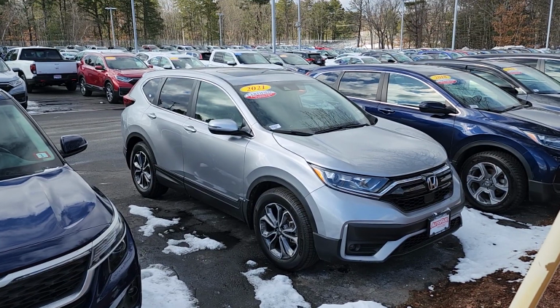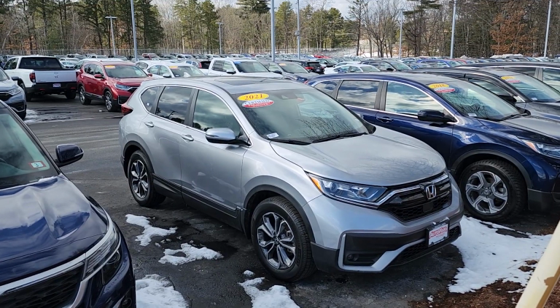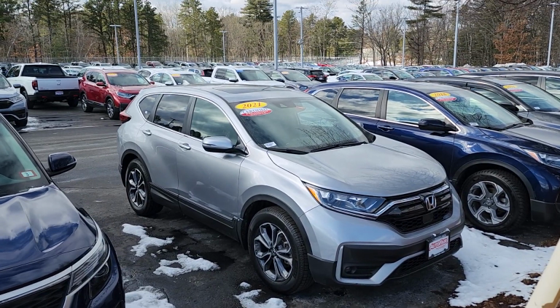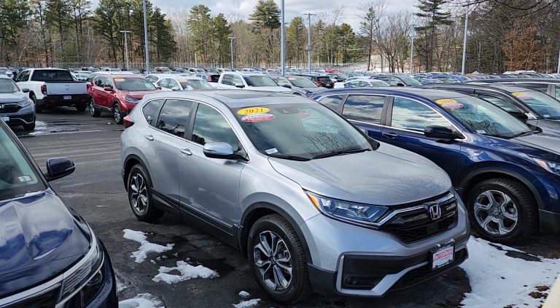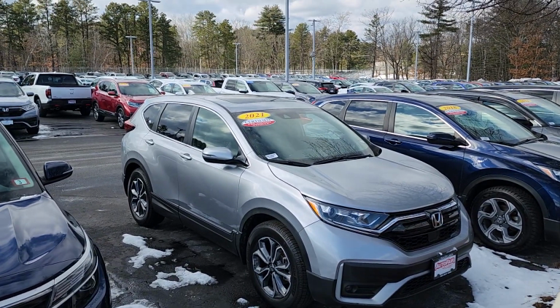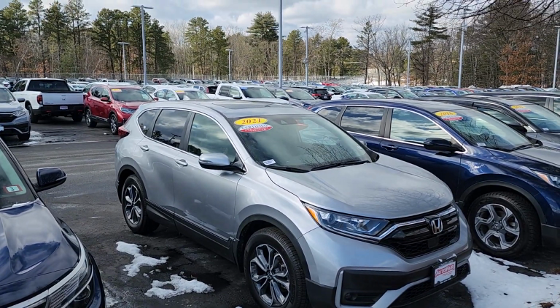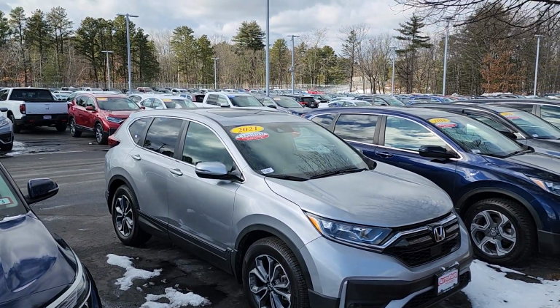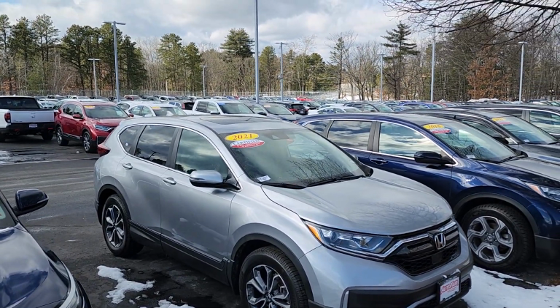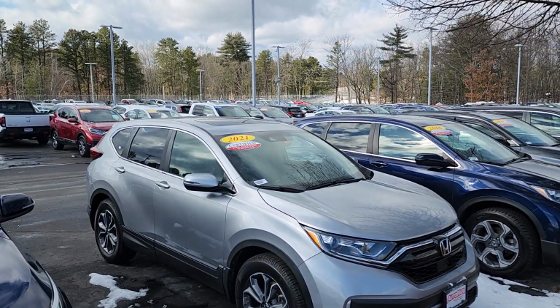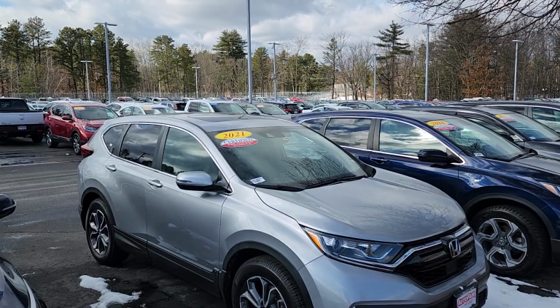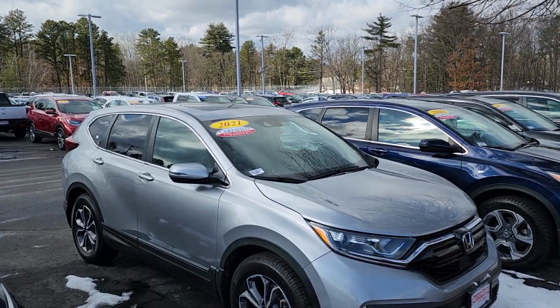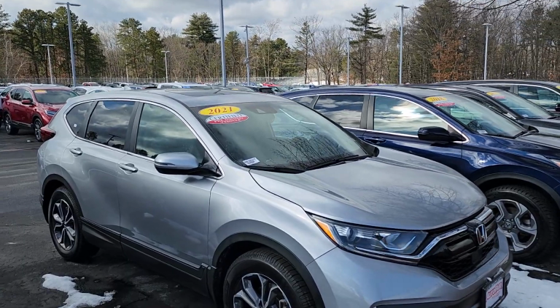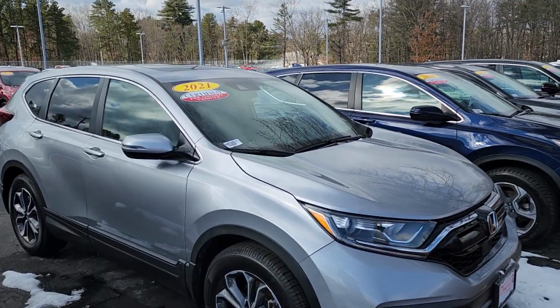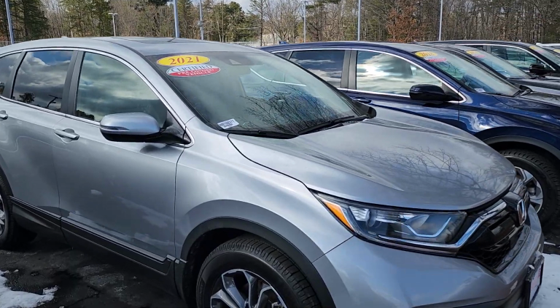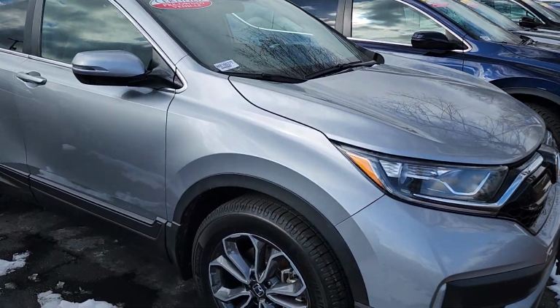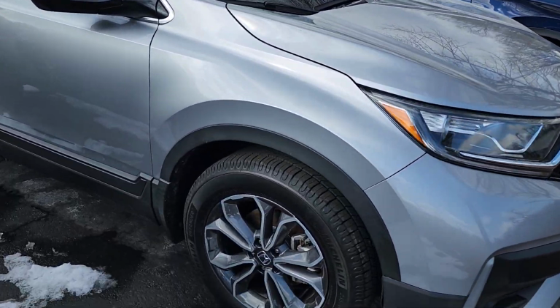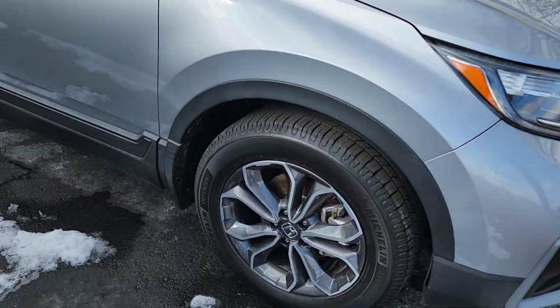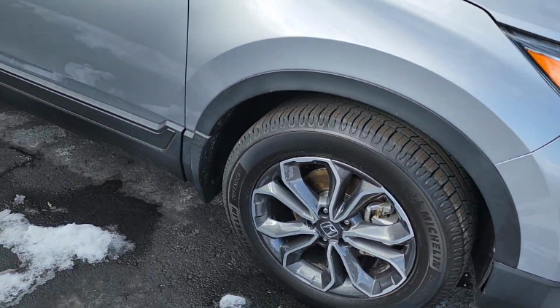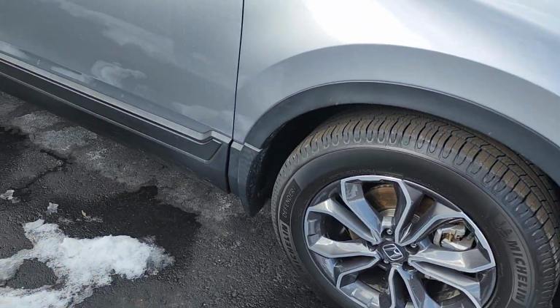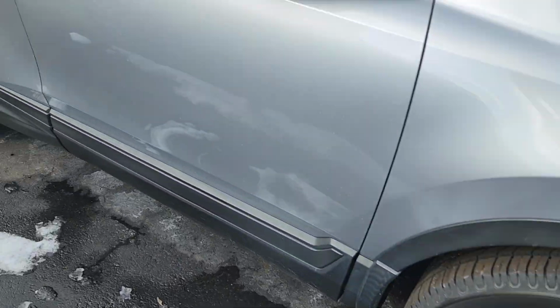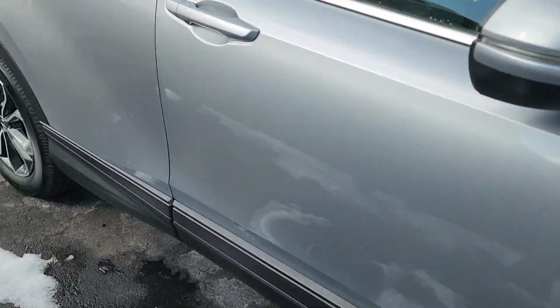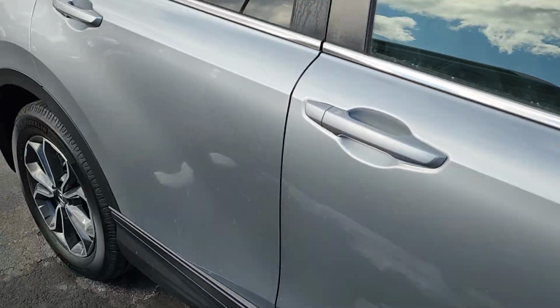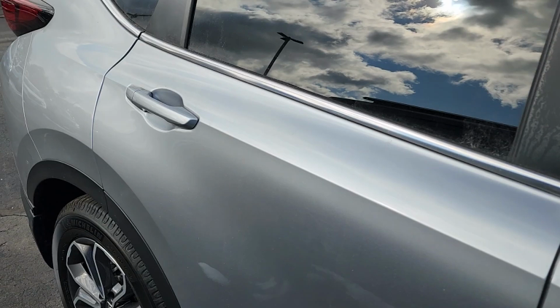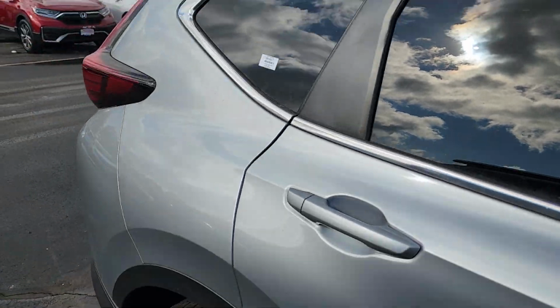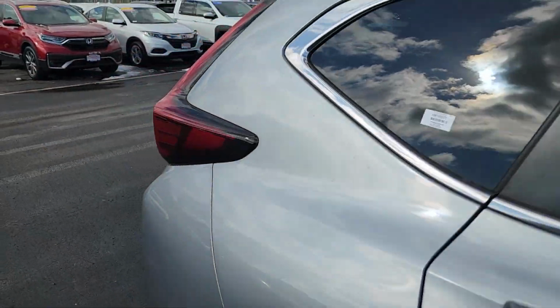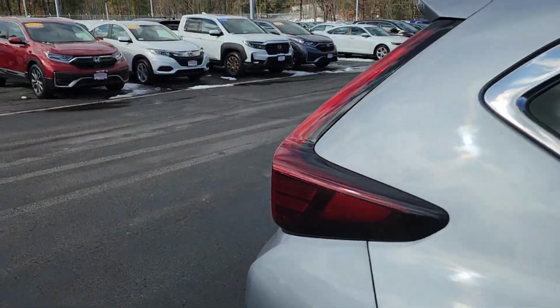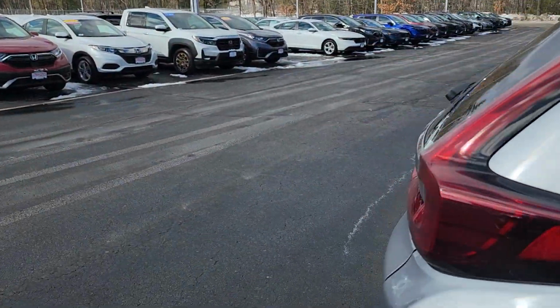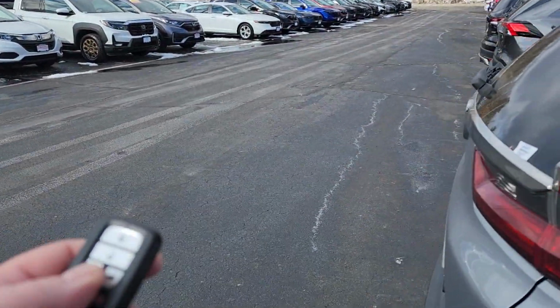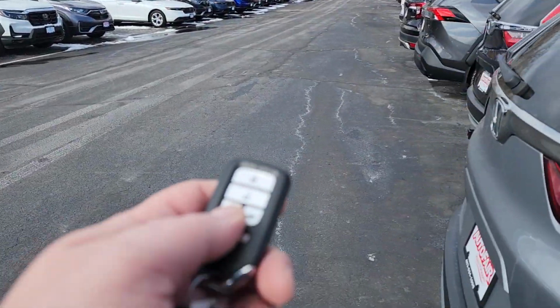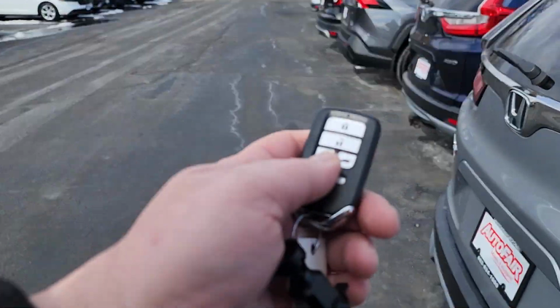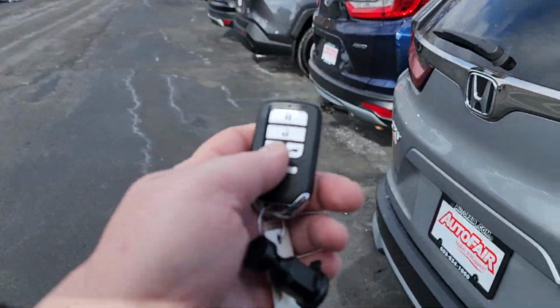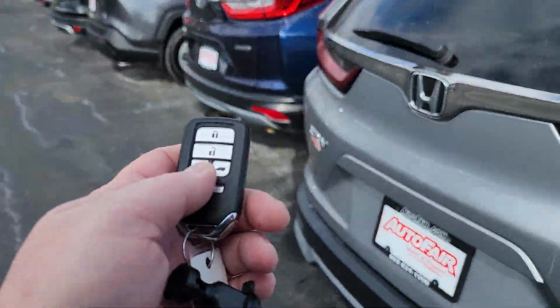Good afternoon Kara. This is Jeff Ruthering with AutoFair Honda. I'm sending you the 2021 Honda CR-V. Let me give you a quick little walk around here. You do have 18-inch wheels, passenger seating for up to five, and a remote engine start.